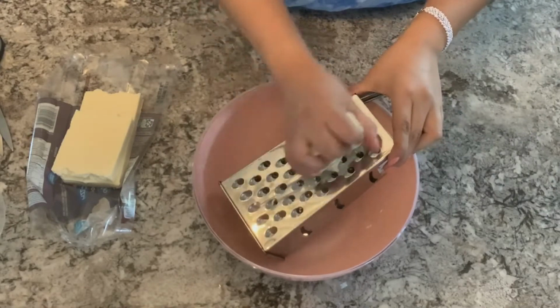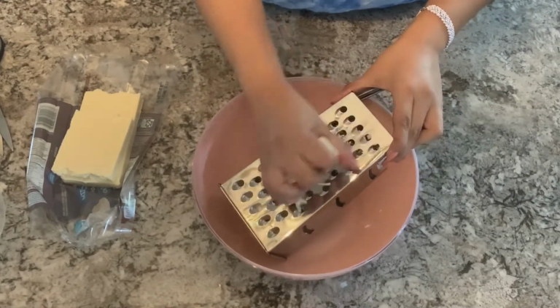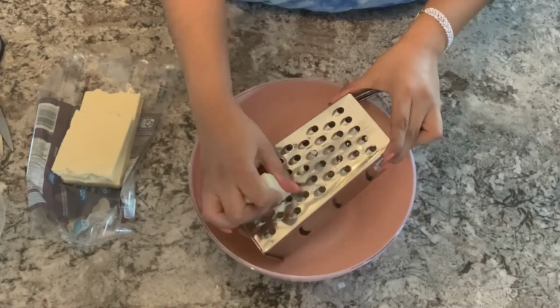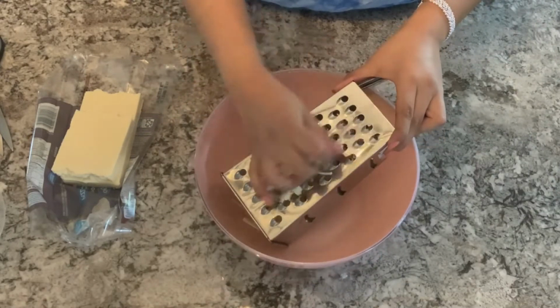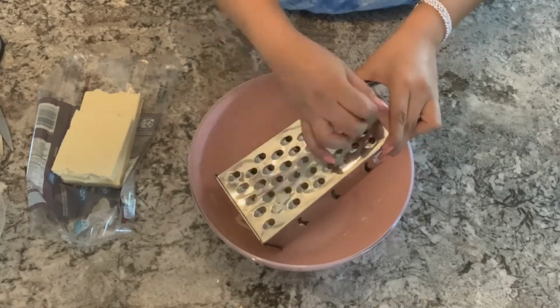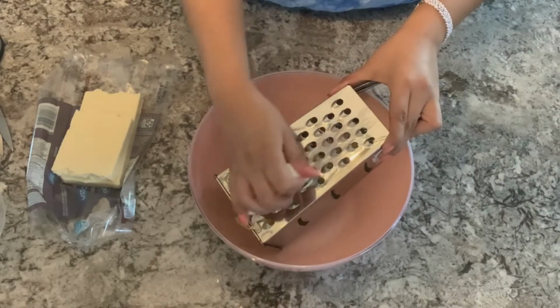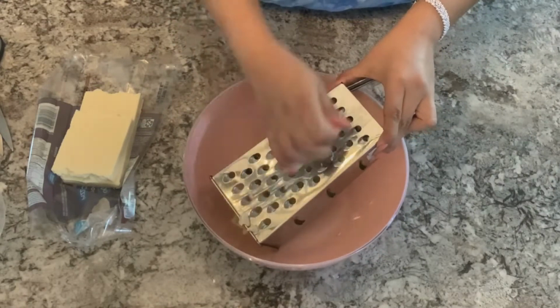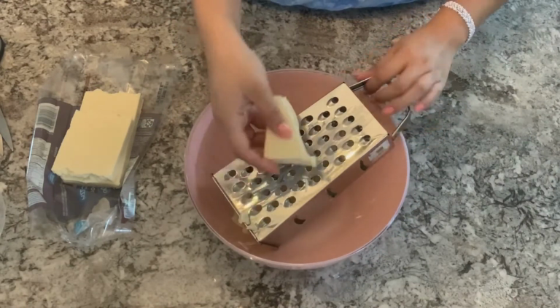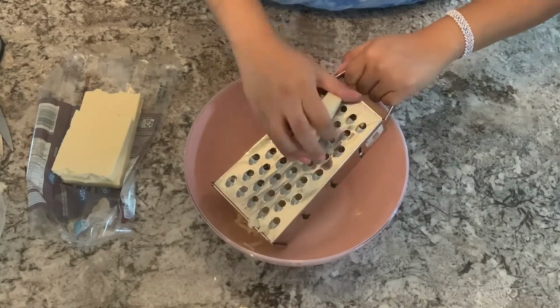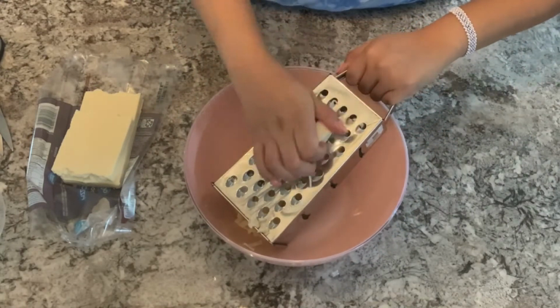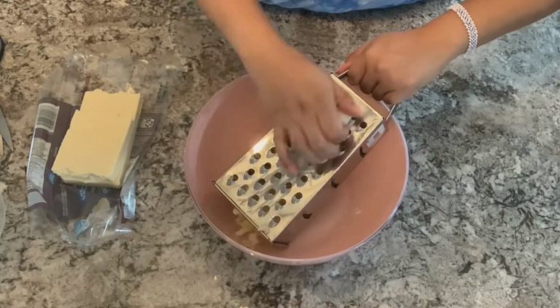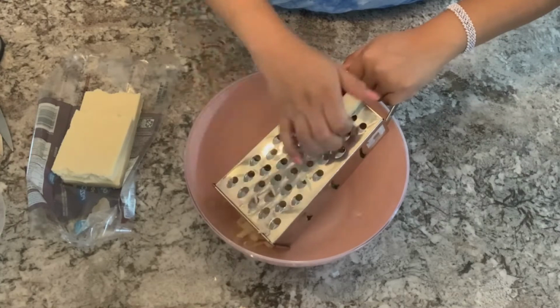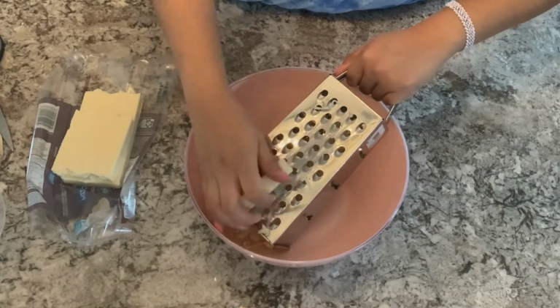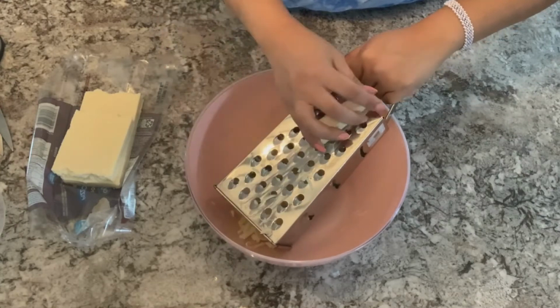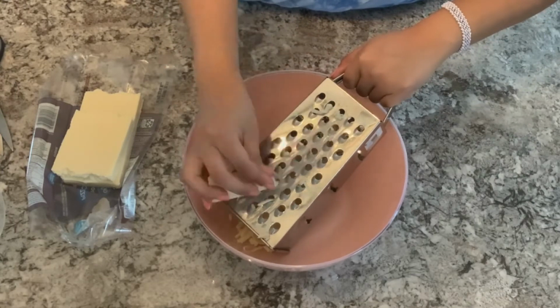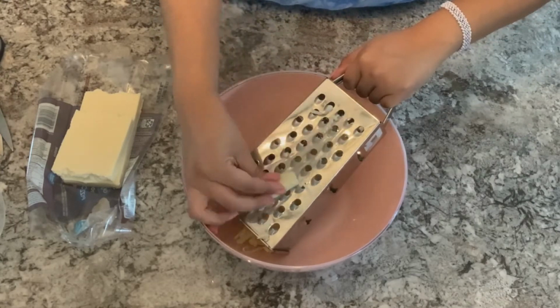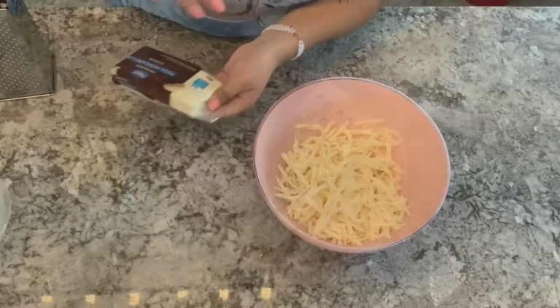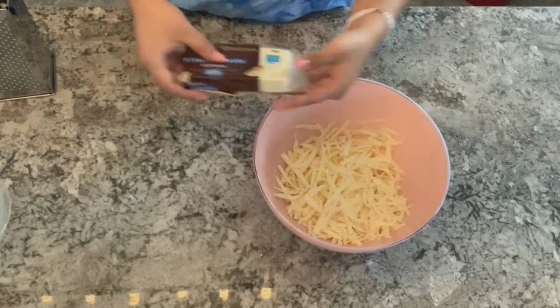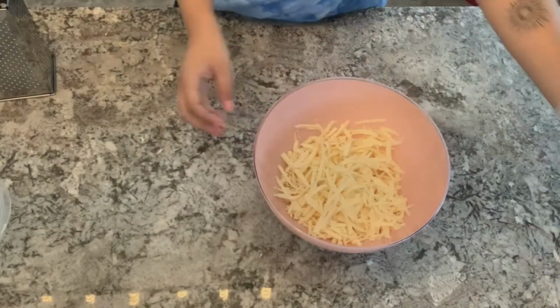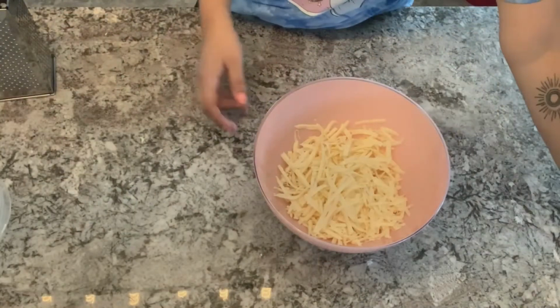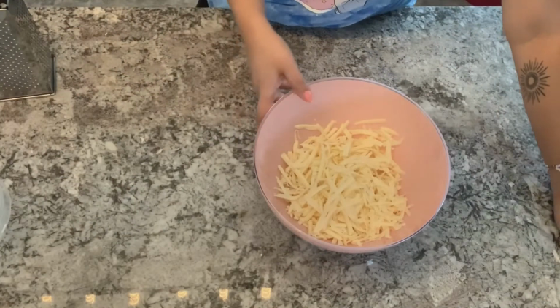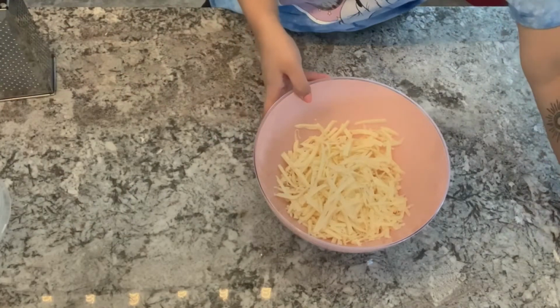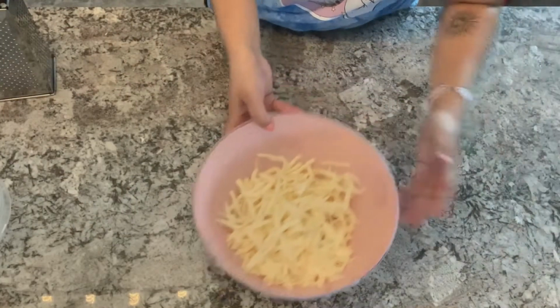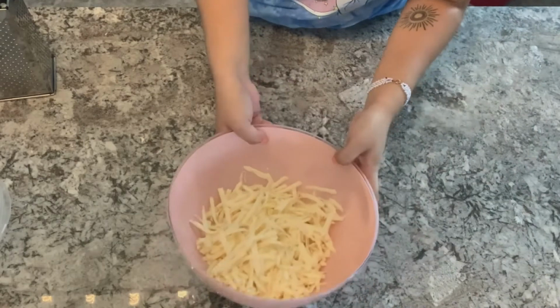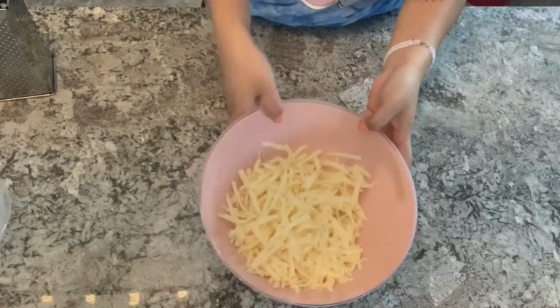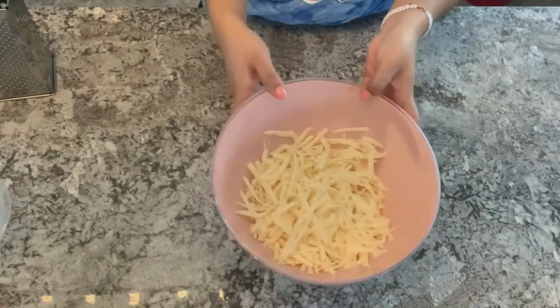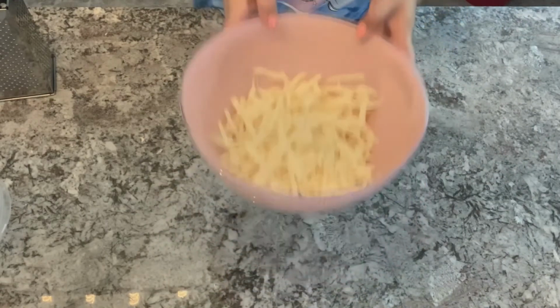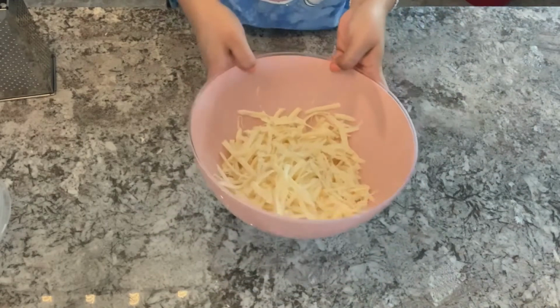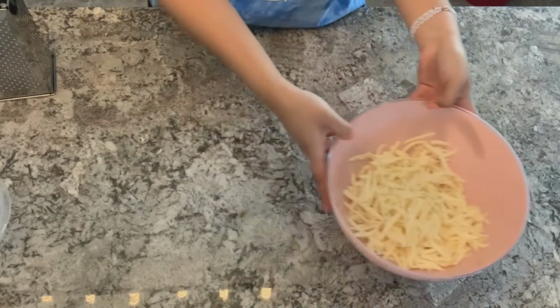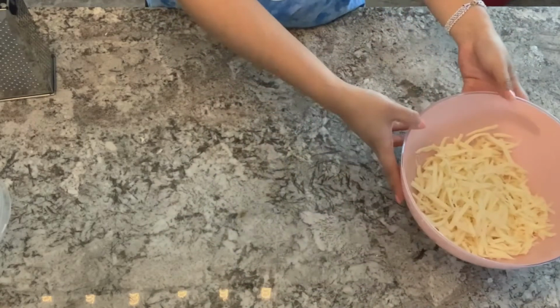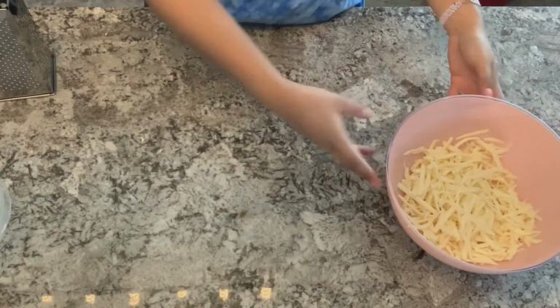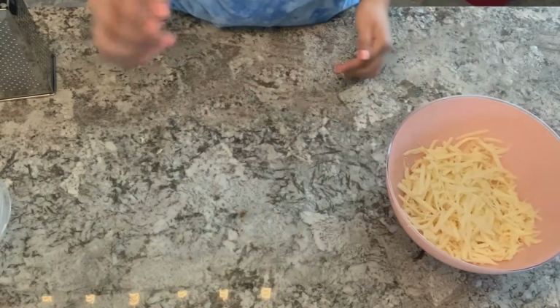We'll need to be very careful with this step because the grater is very sharp. We need to be careful while we're using it because it is a tool. After all of our cheese is shredded...